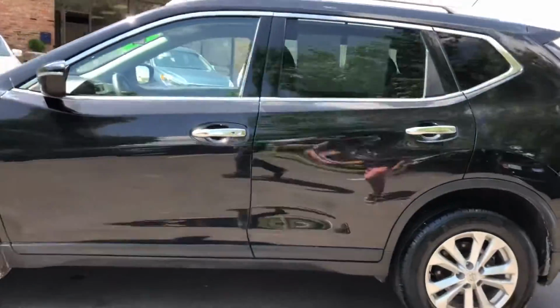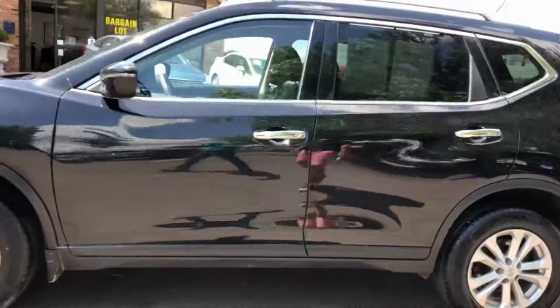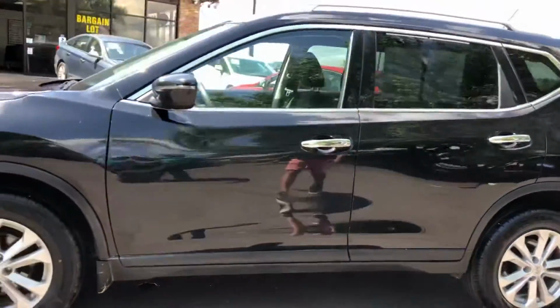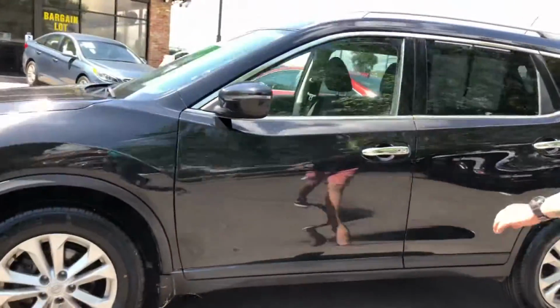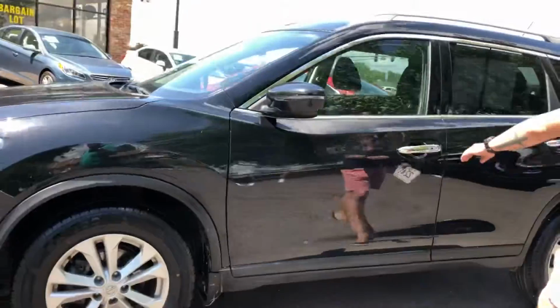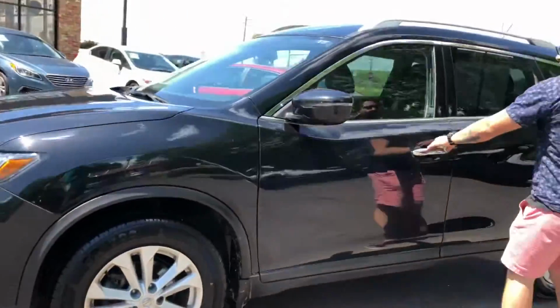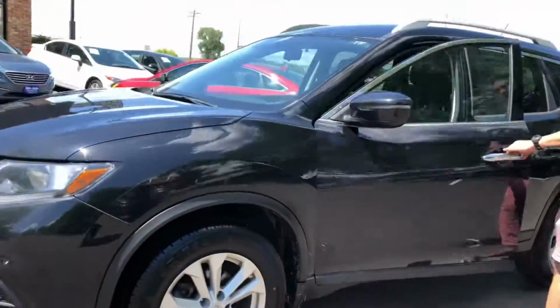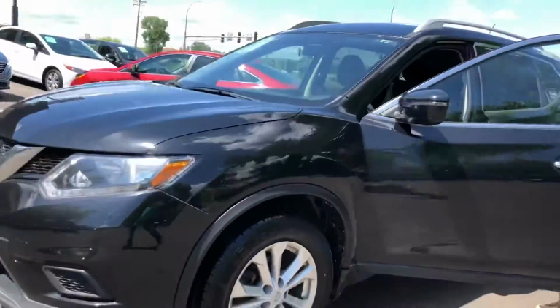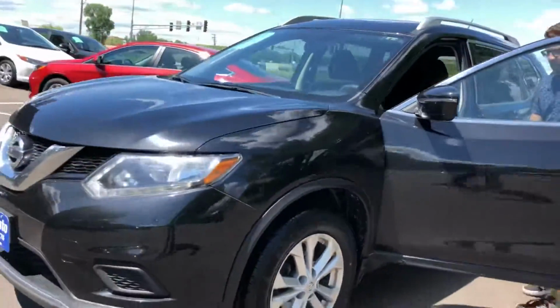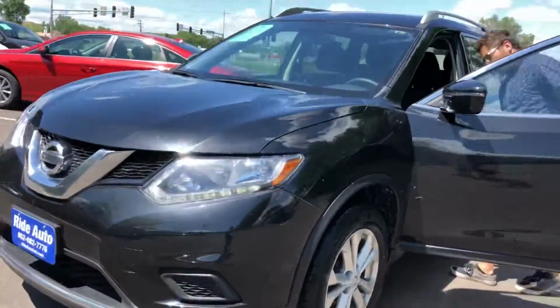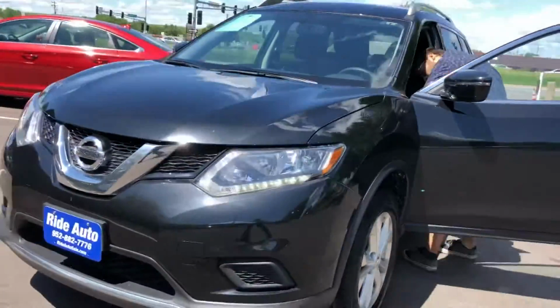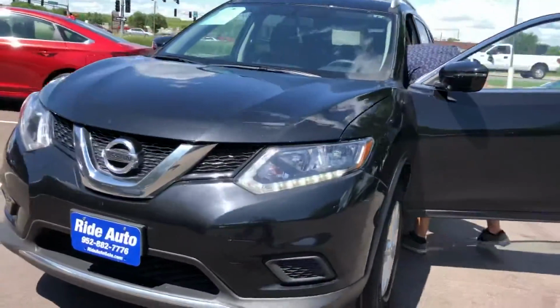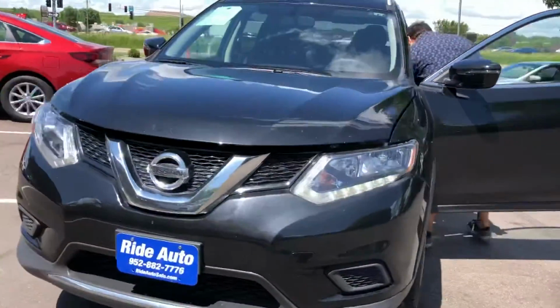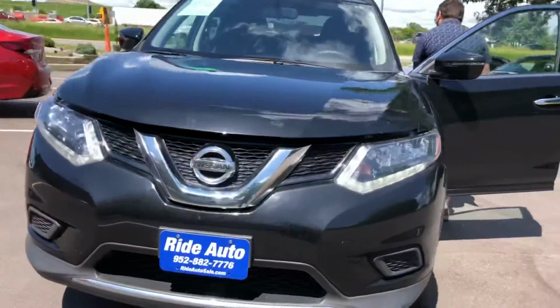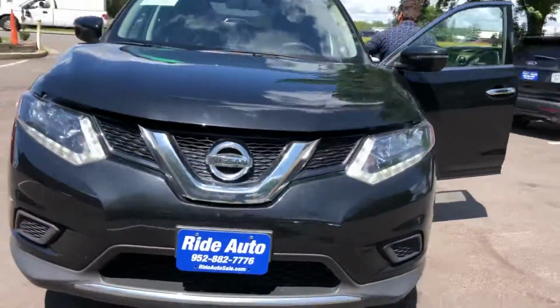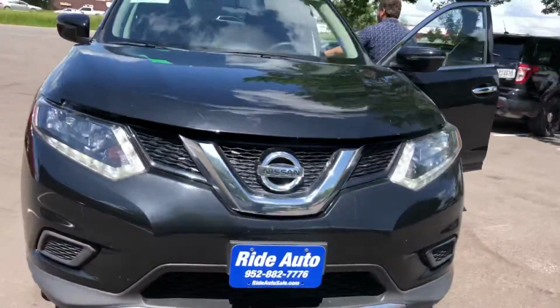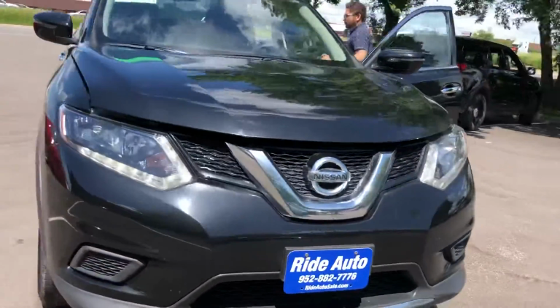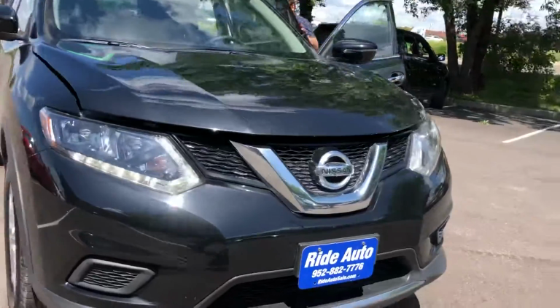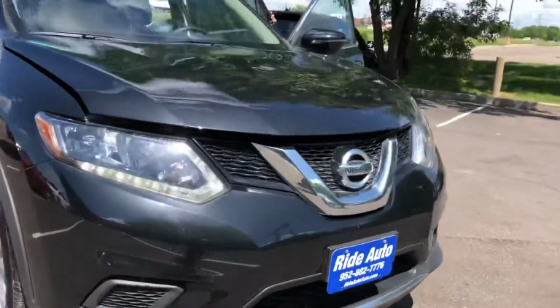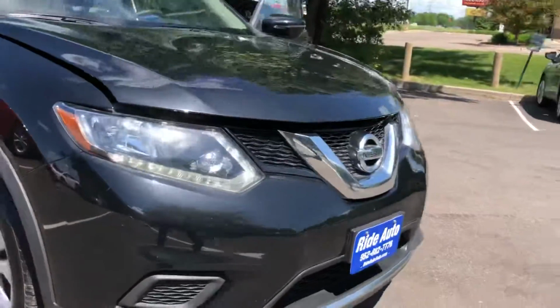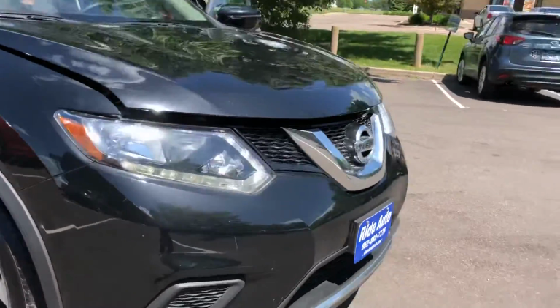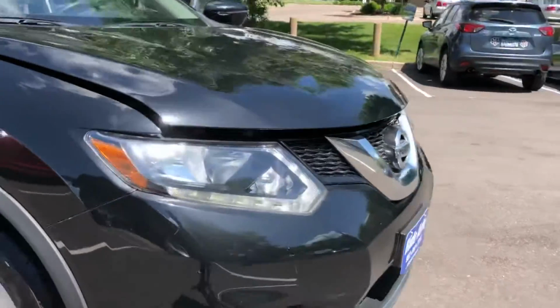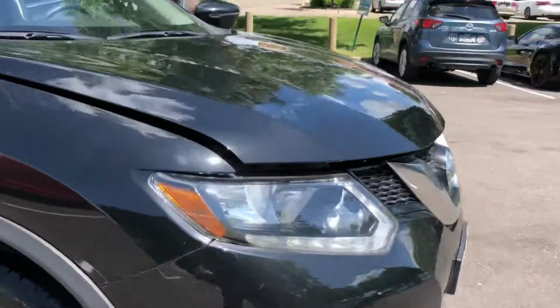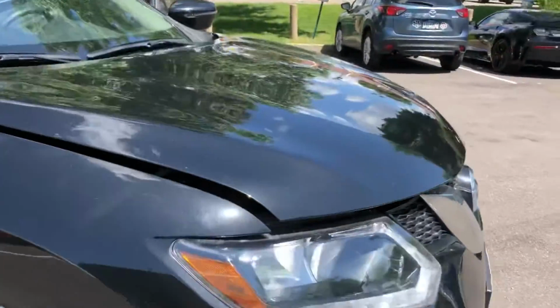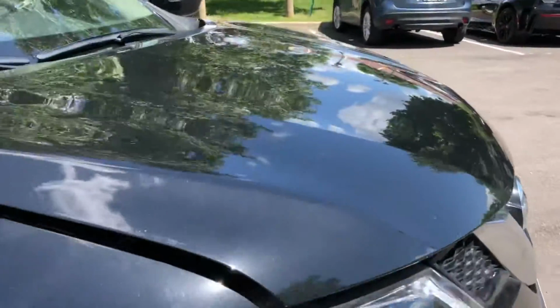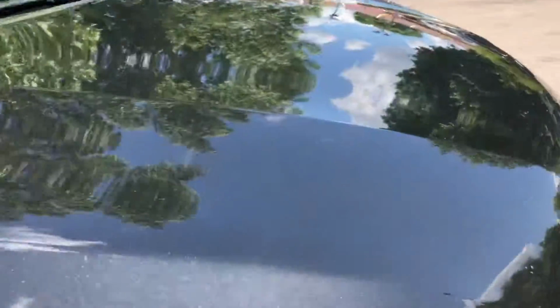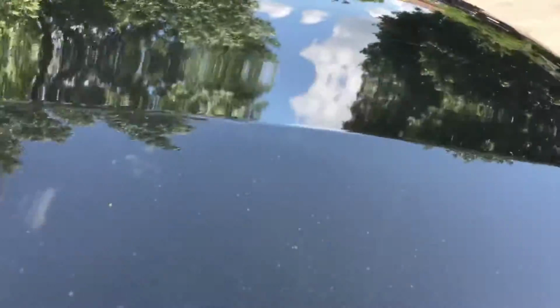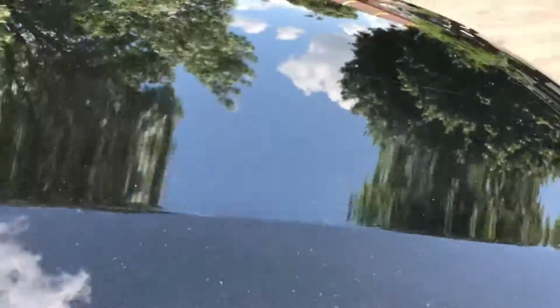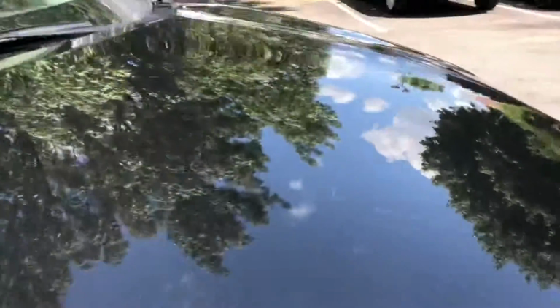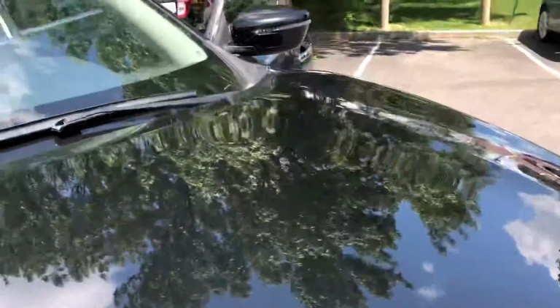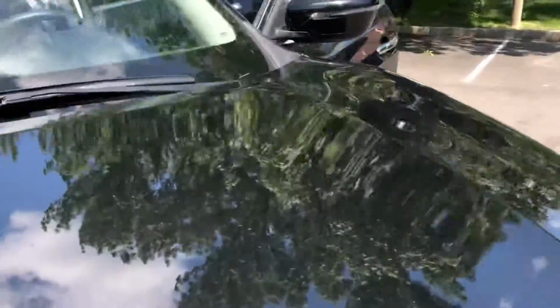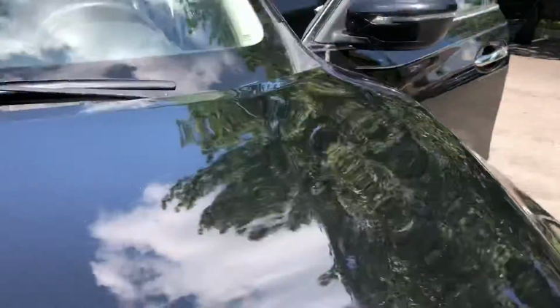It's got the bottom half as a trim, plastic trim, body cladding to protect it against rocks. As you can see, this thing's in beautiful condition, clean title — take a look at that paint, there is no hail.